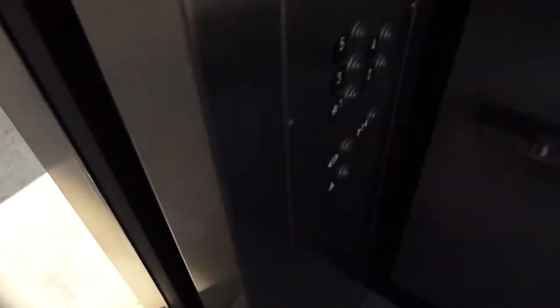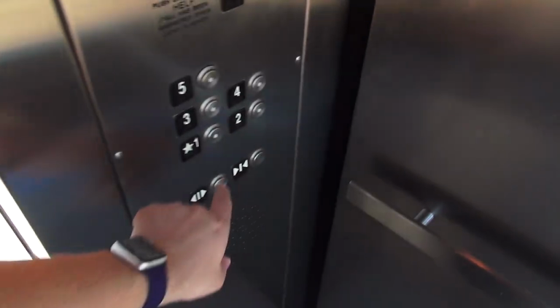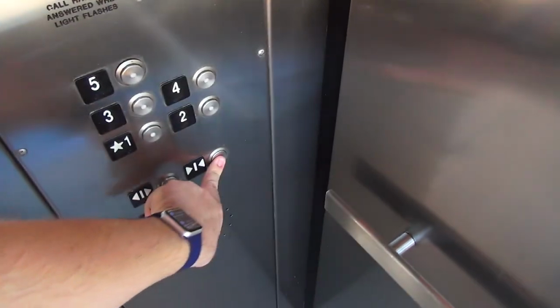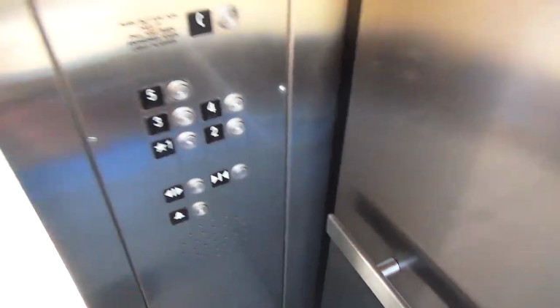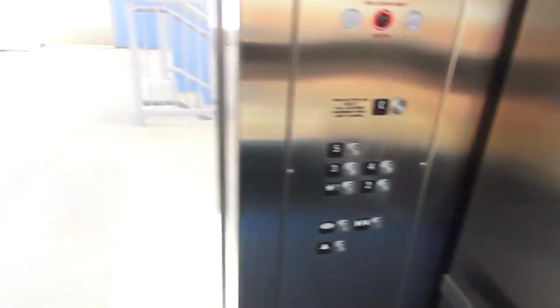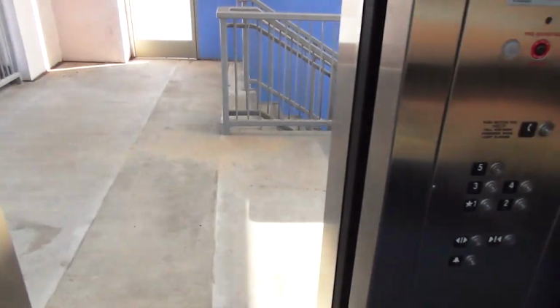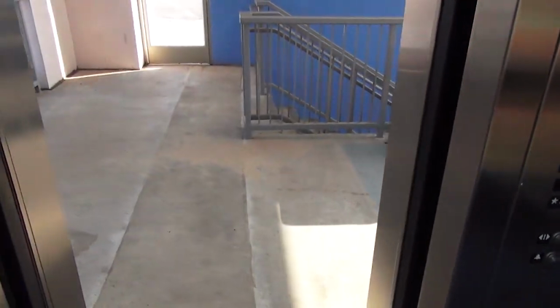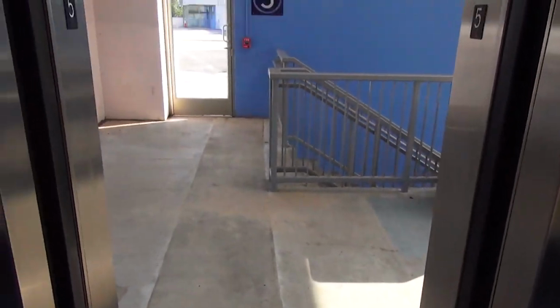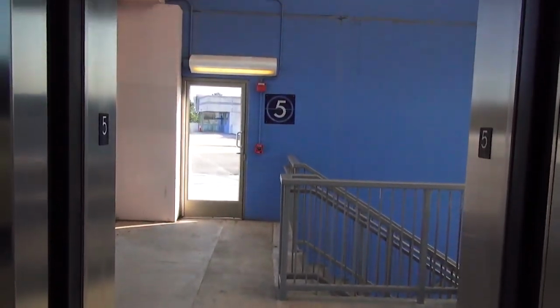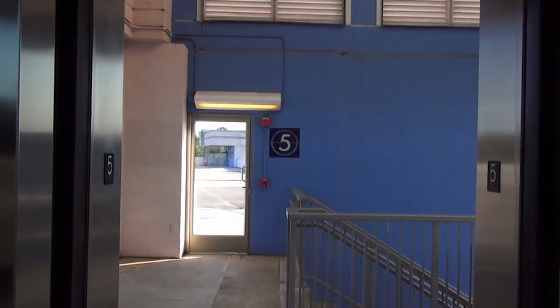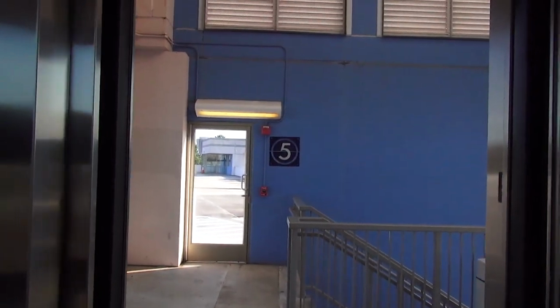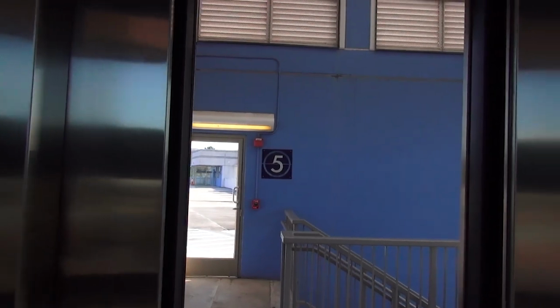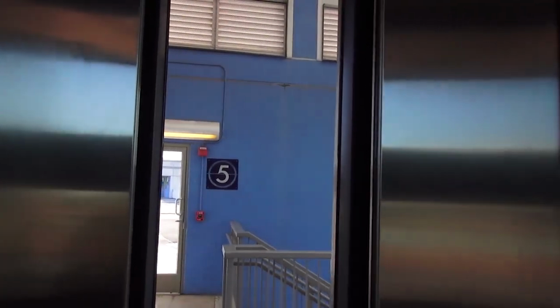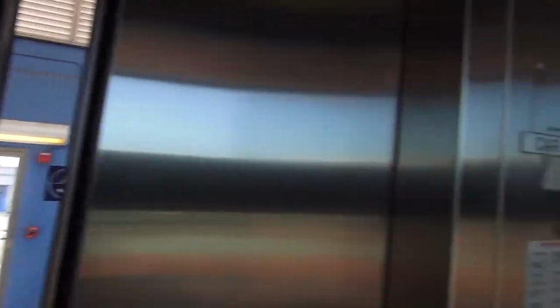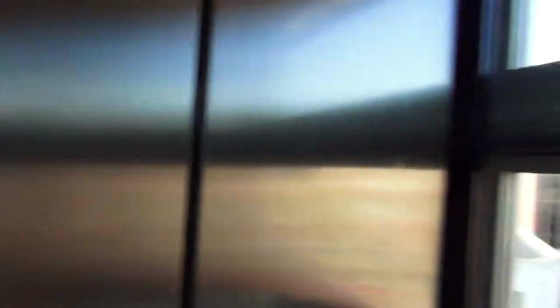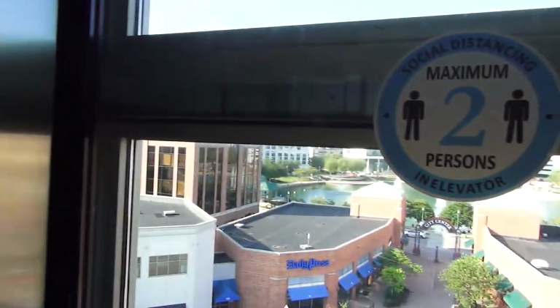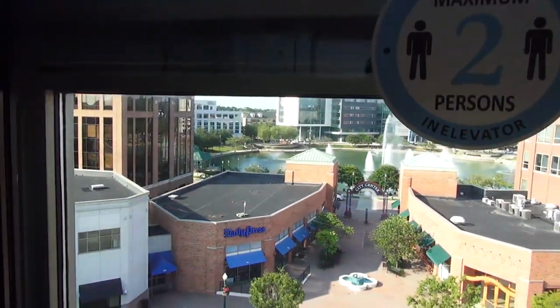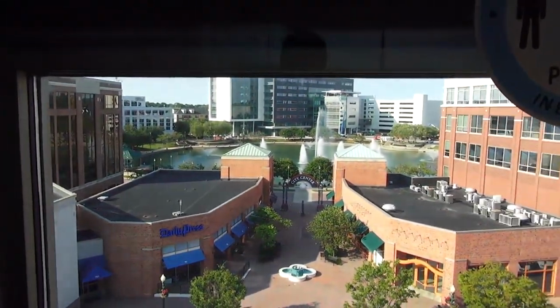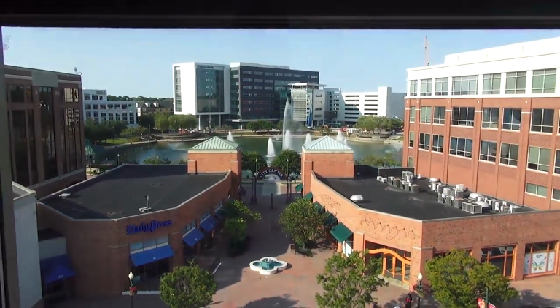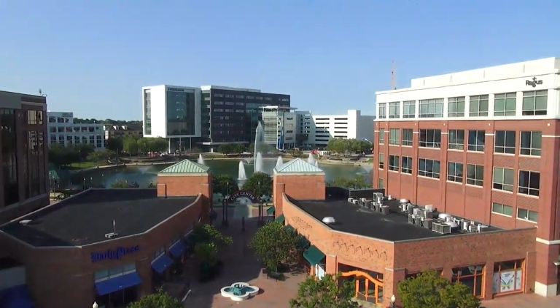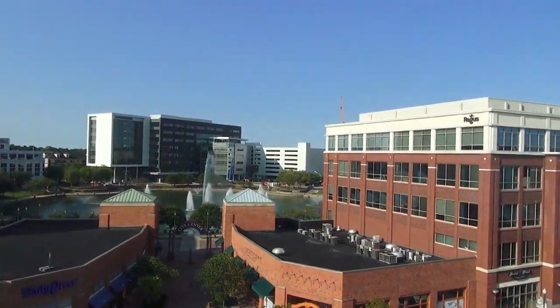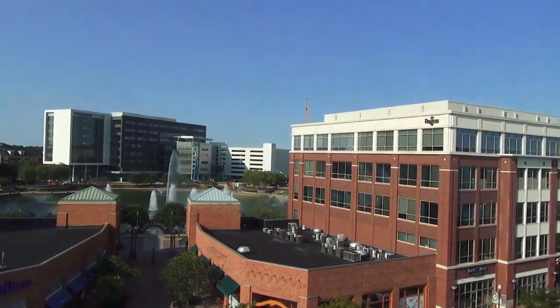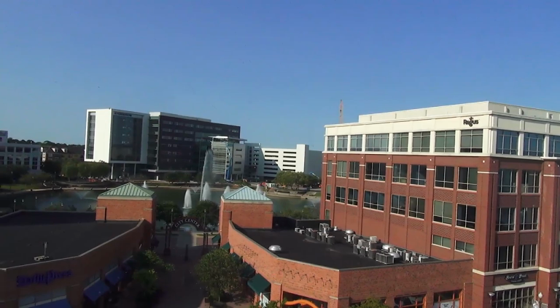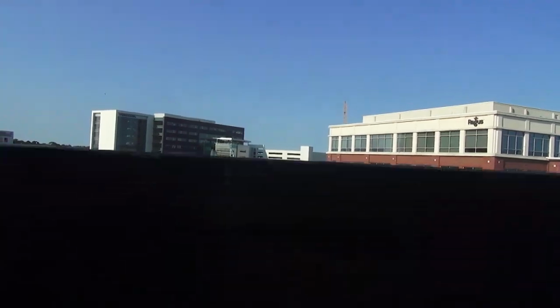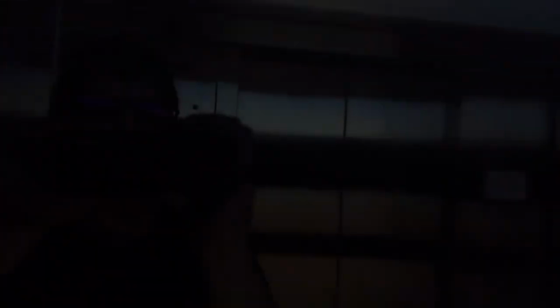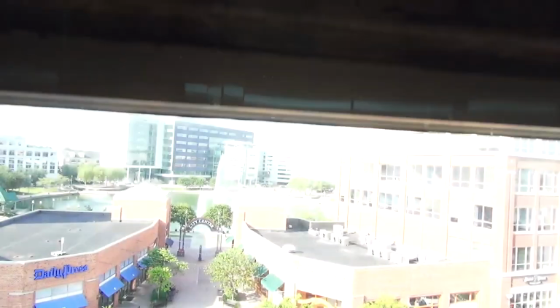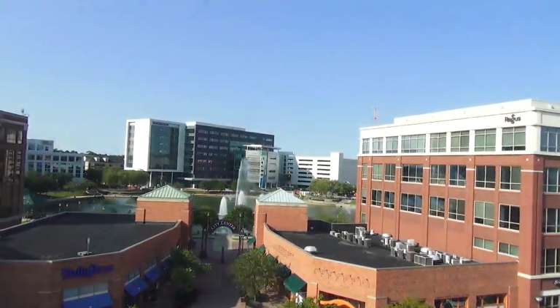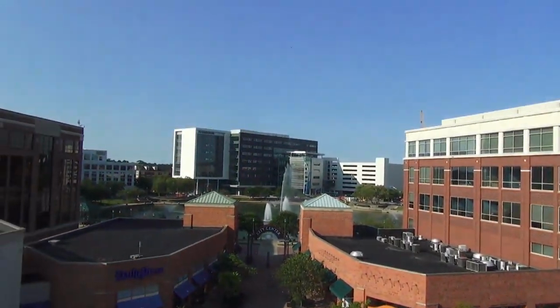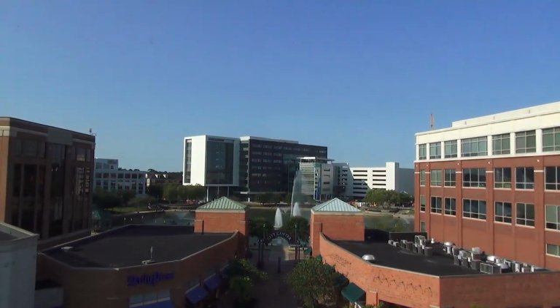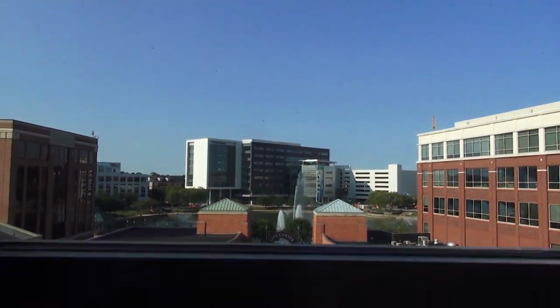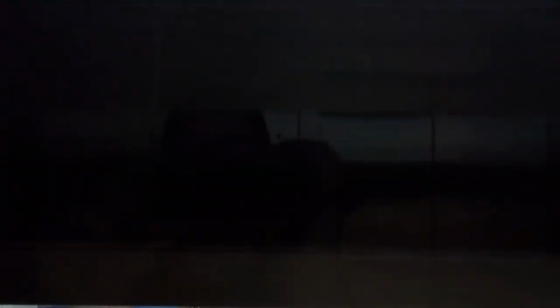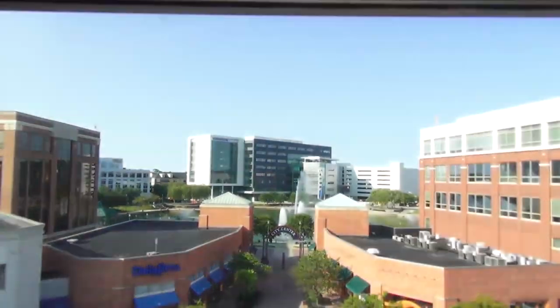I don't know where the other elevator is. Whatever's happening, it's being used. Over there is towards the new Ferguson Corporate Headquarters.